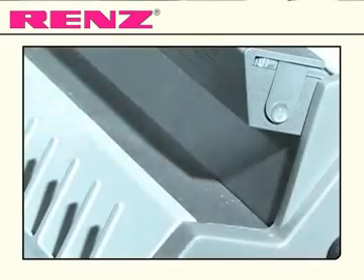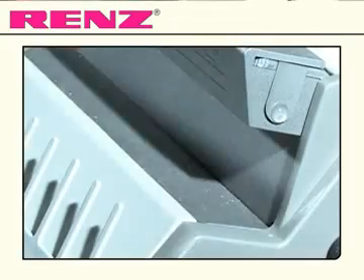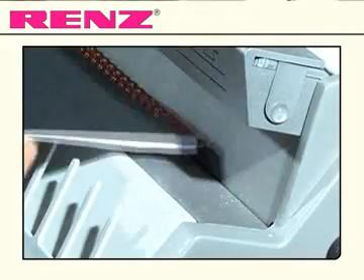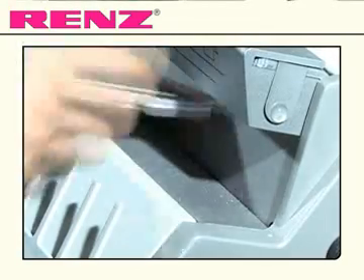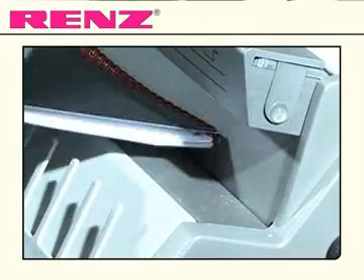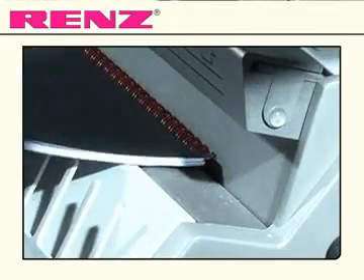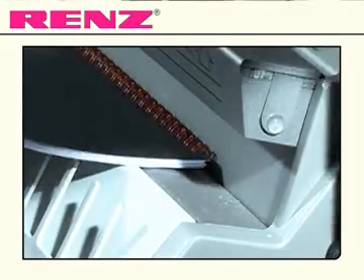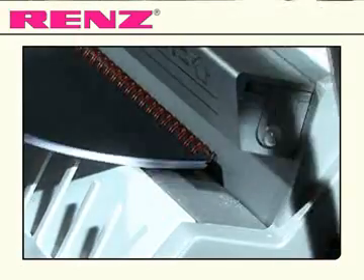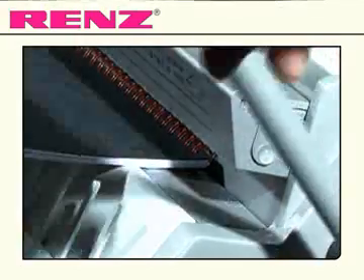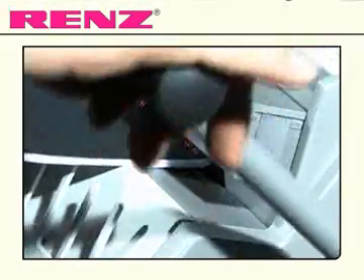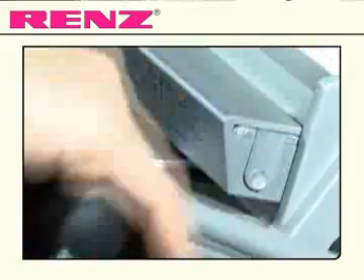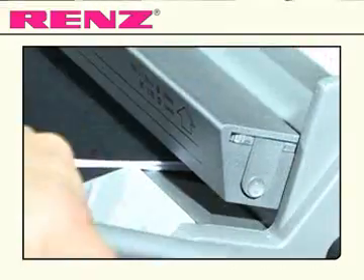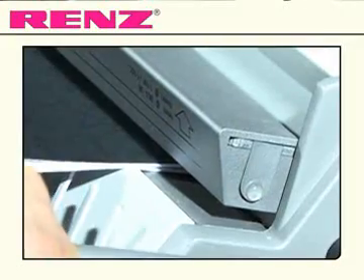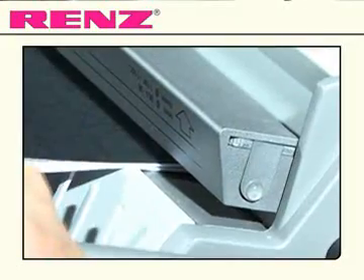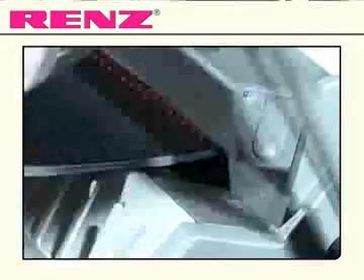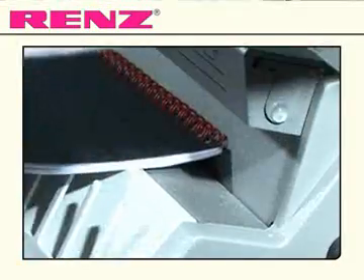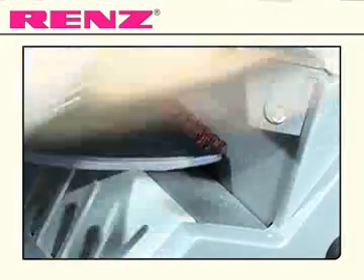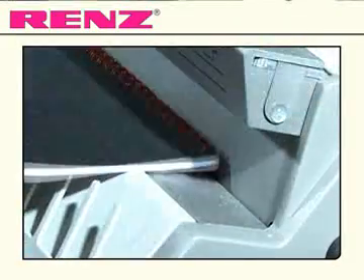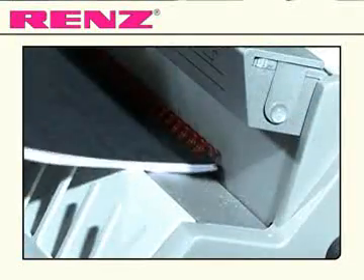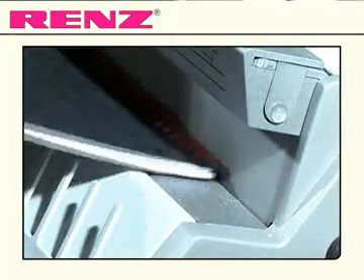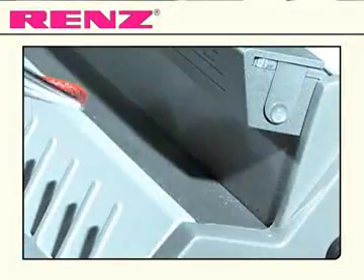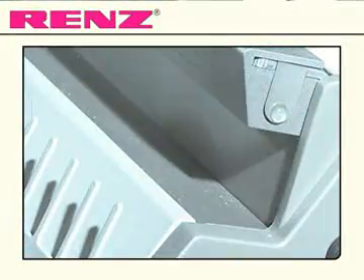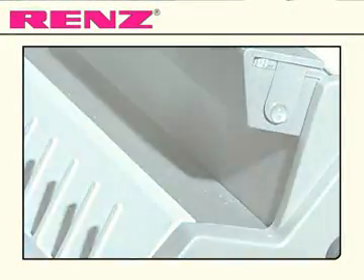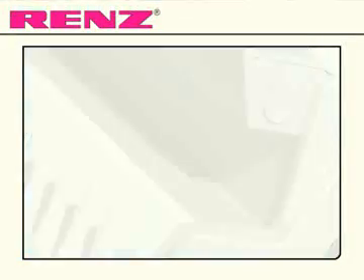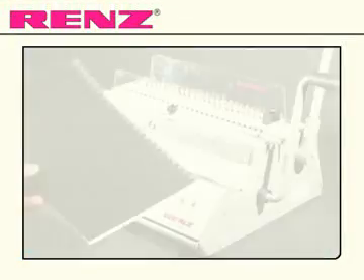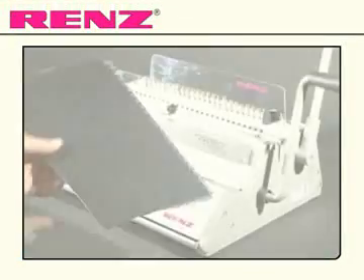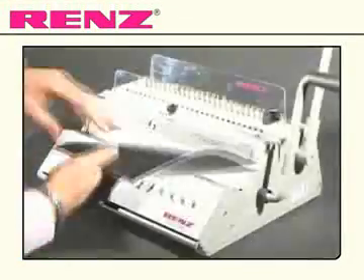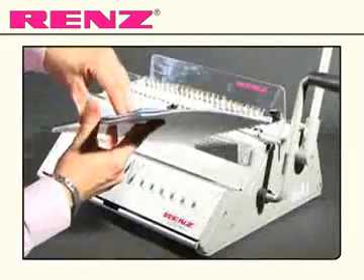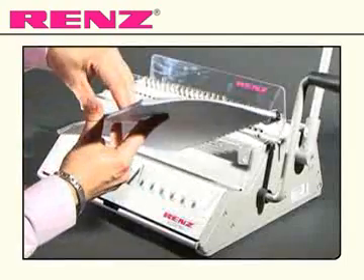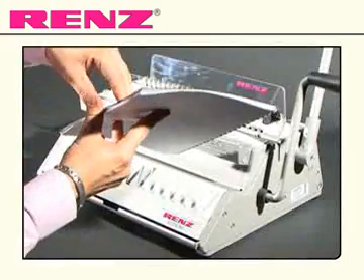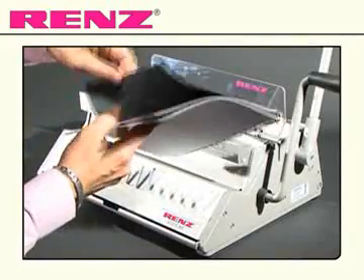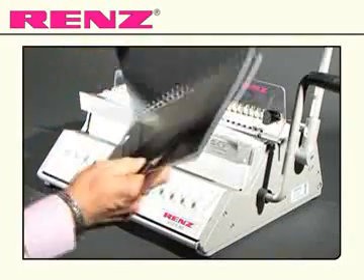Take your document and slide it onto the closing mechanism, pull the small lever towards you and release. Your document is now bound and finished.